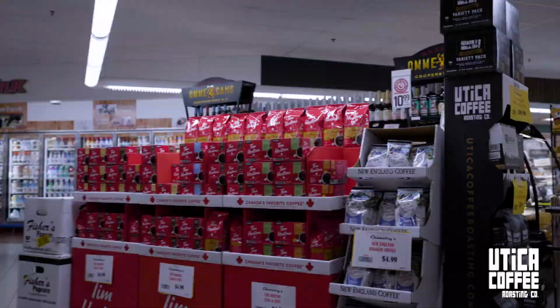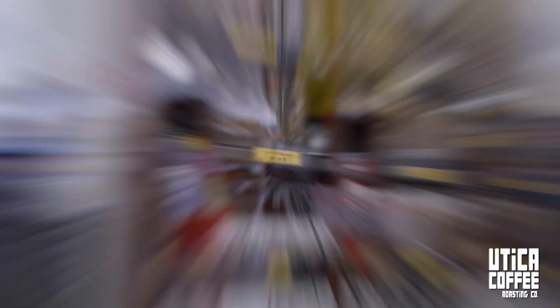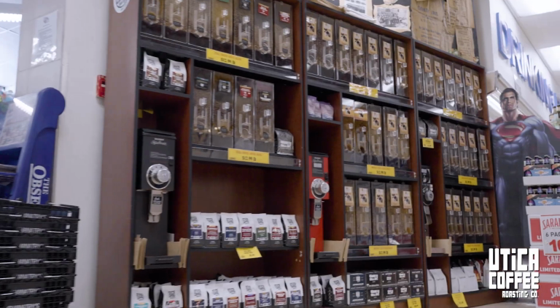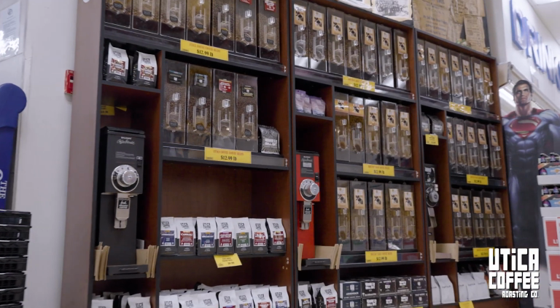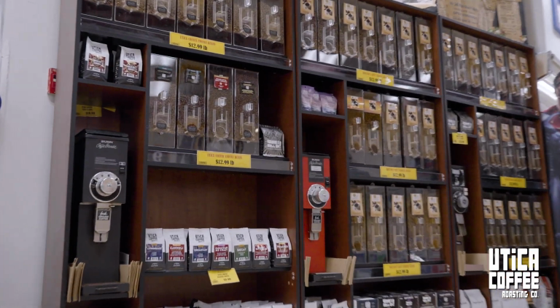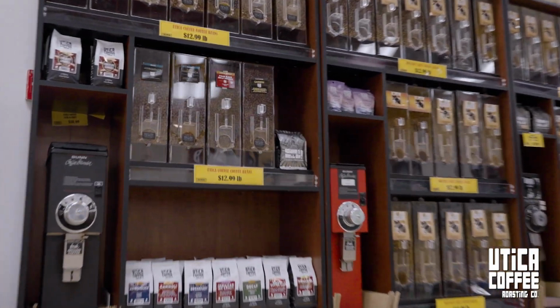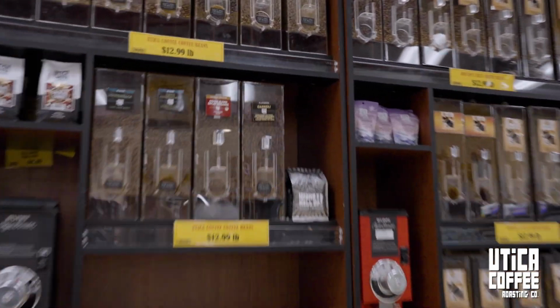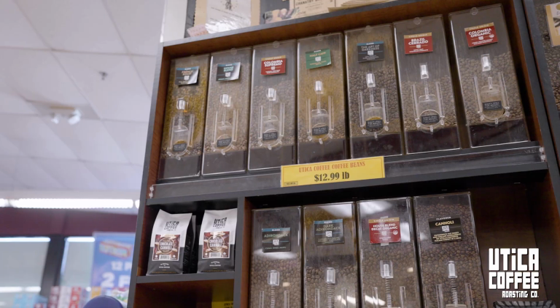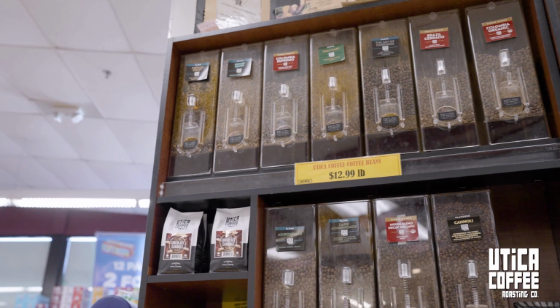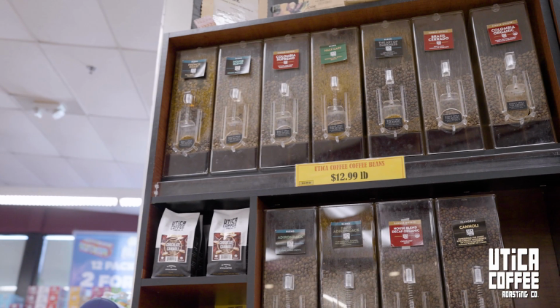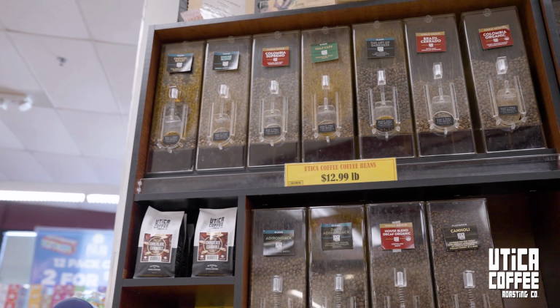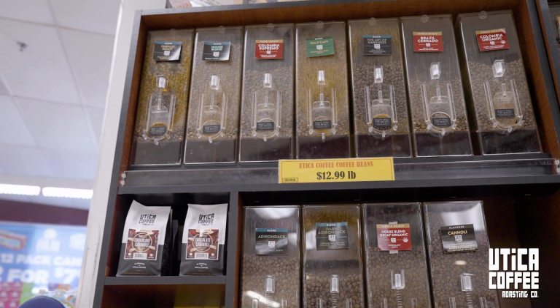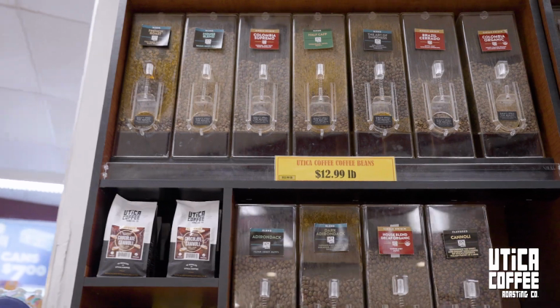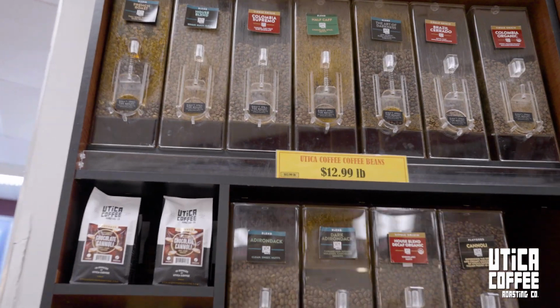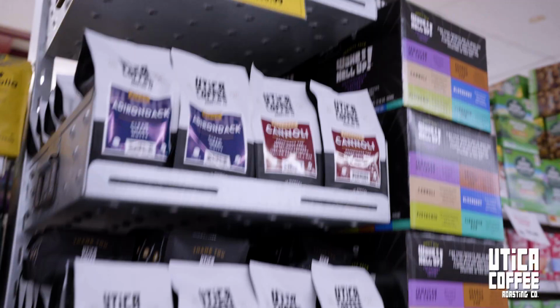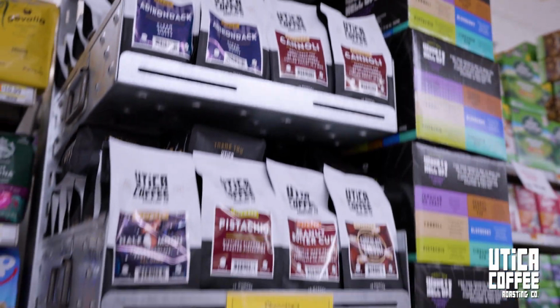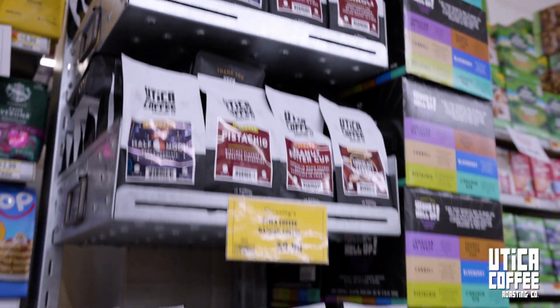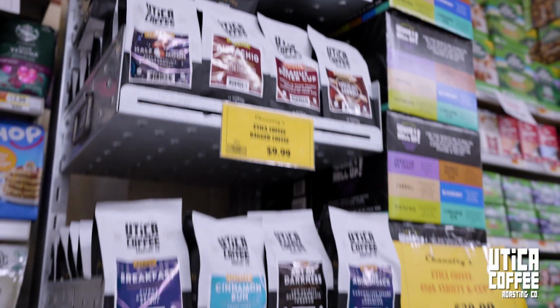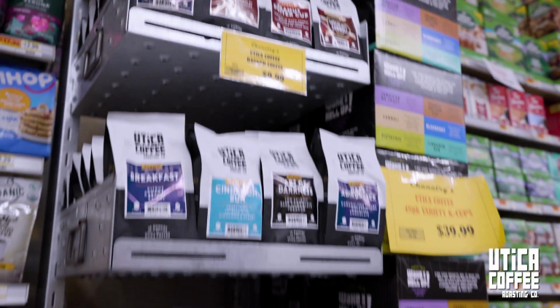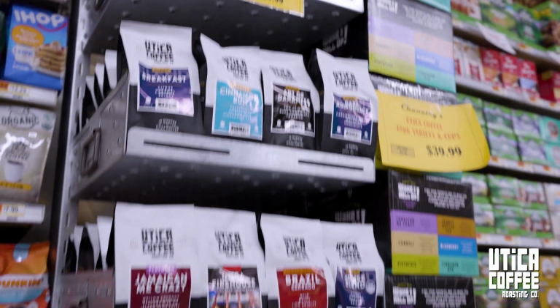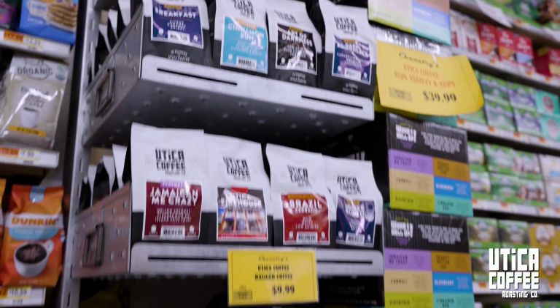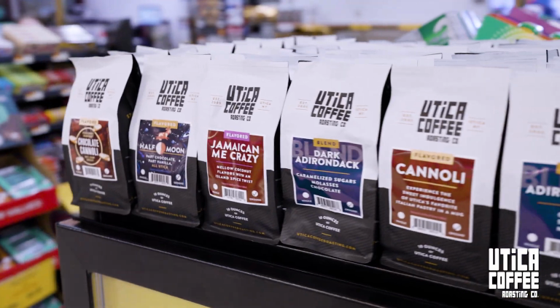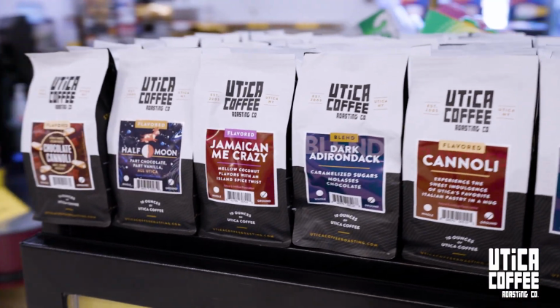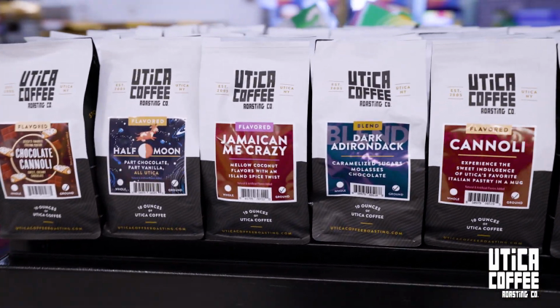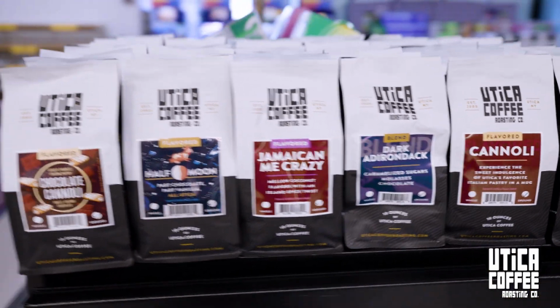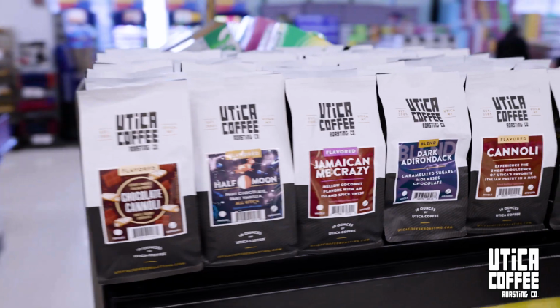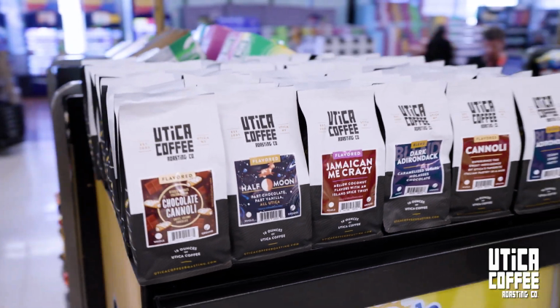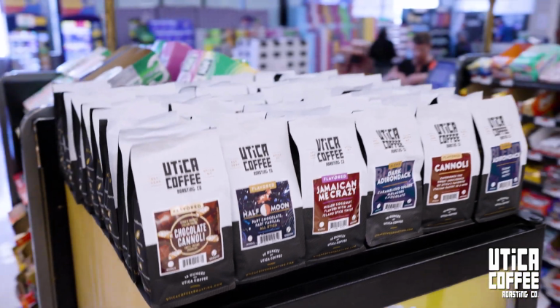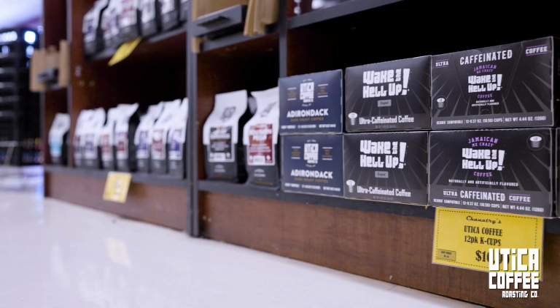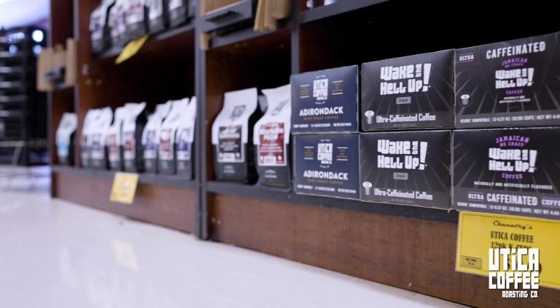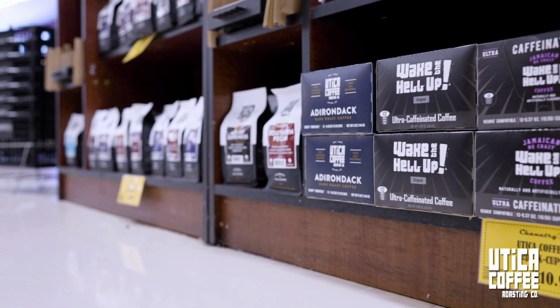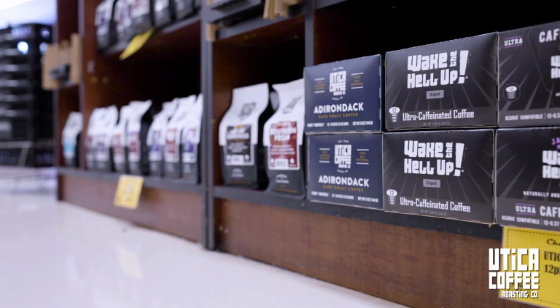Walk in and immerse yourself in the aroma of freshly ground beans. Whether you choose to grind your own blend or grab a pre-packaged favorite, you'll find Utica Coffee in prime spots — right at the end cap by the registers and in the coffee section near the produce.